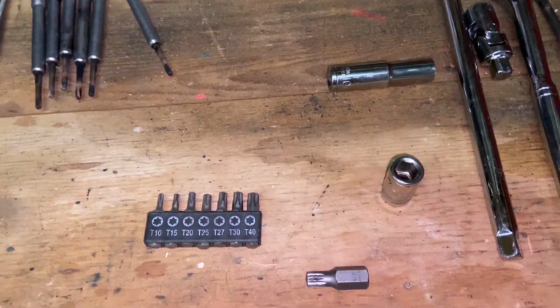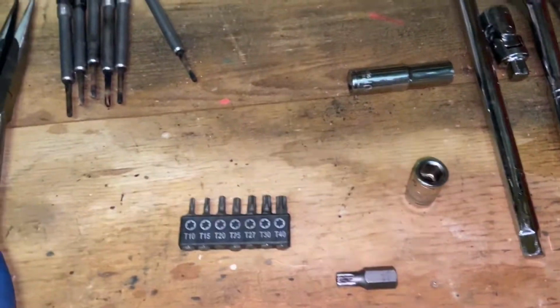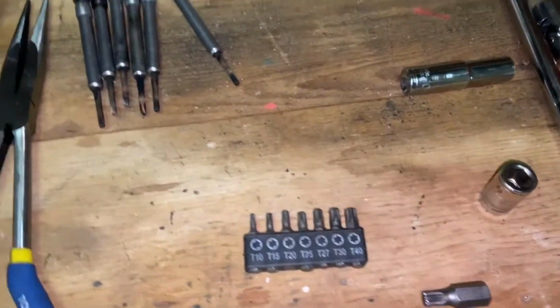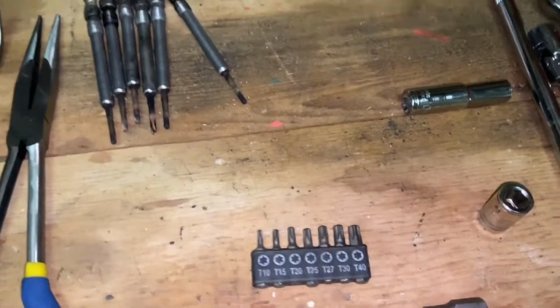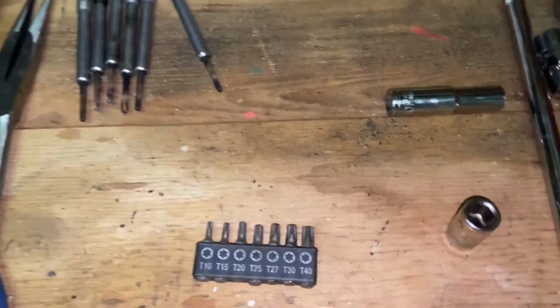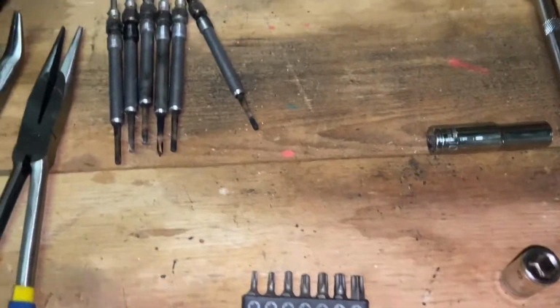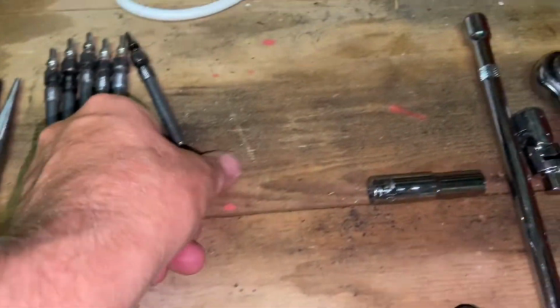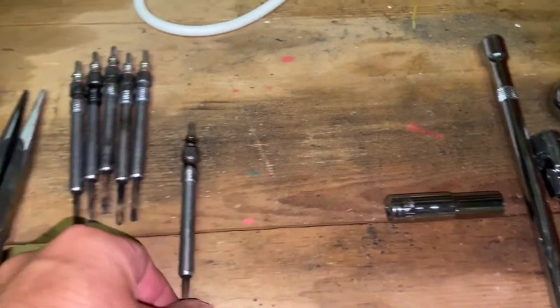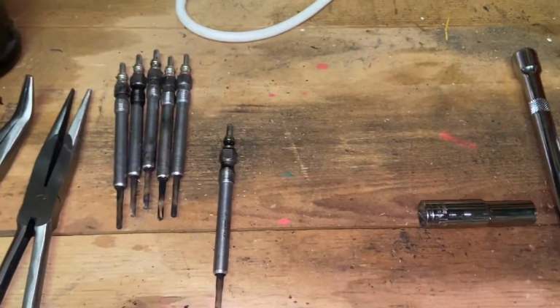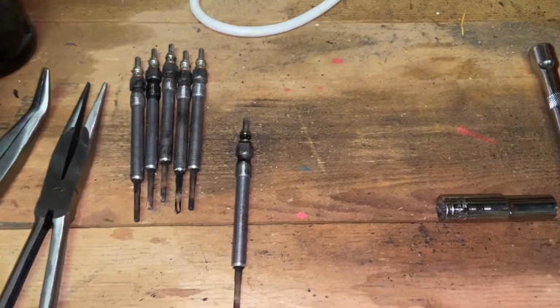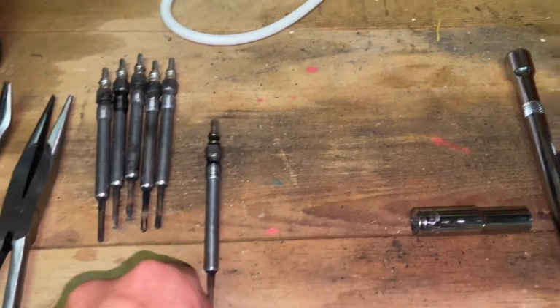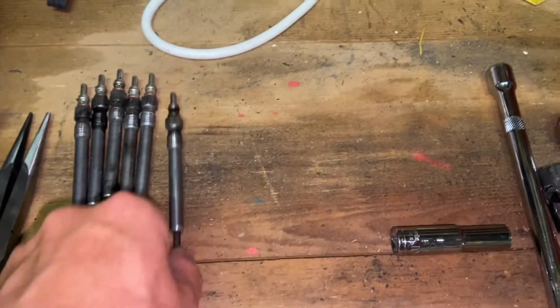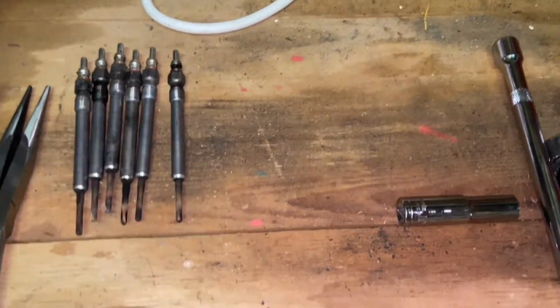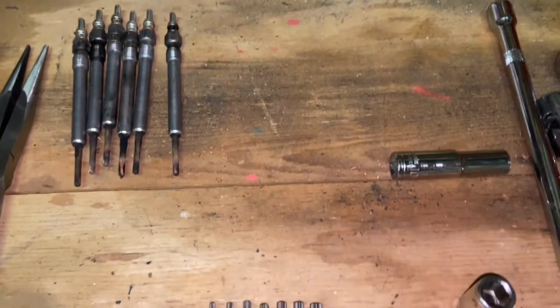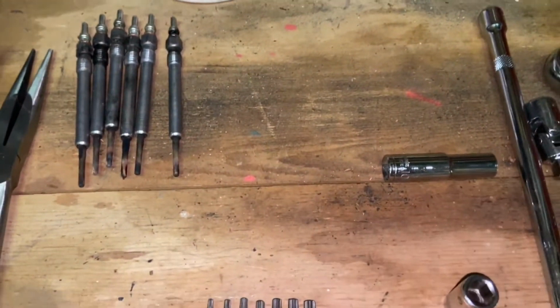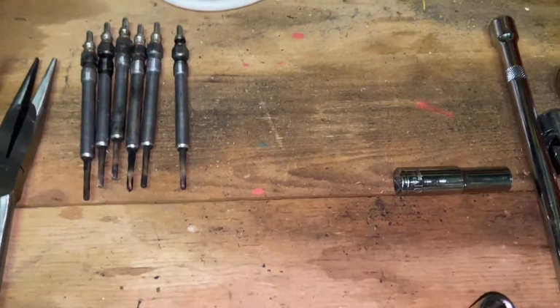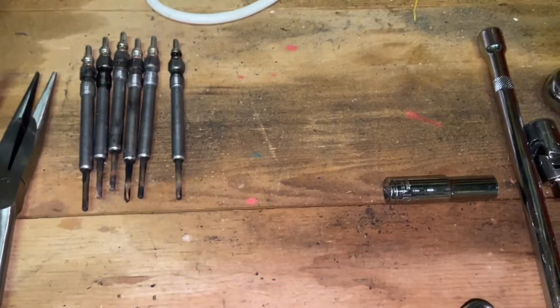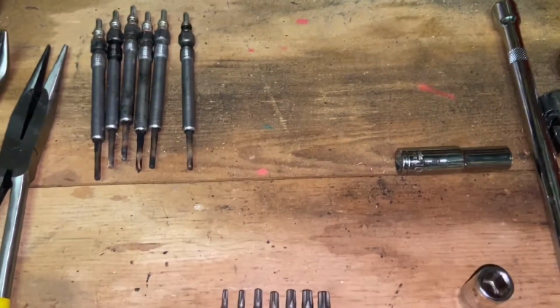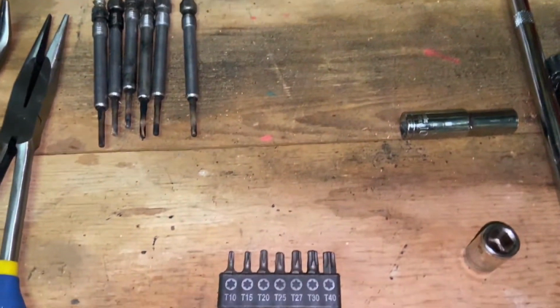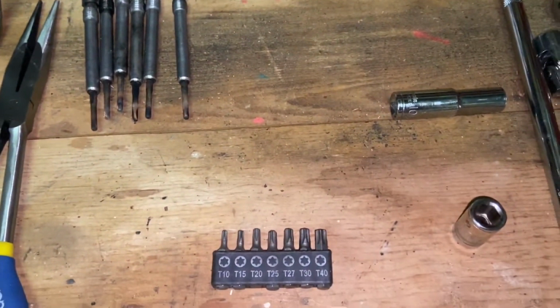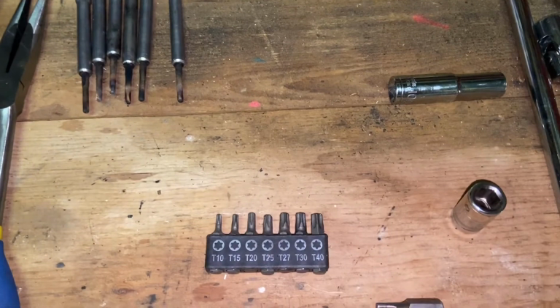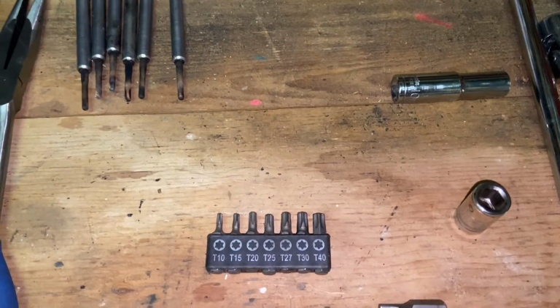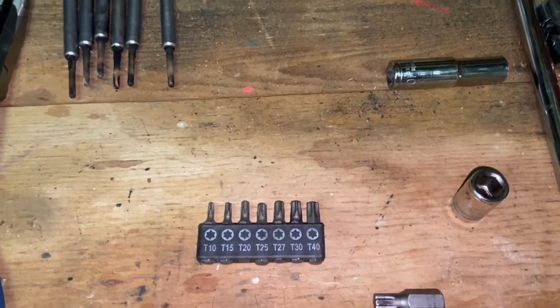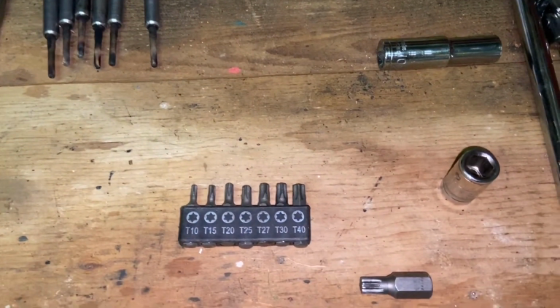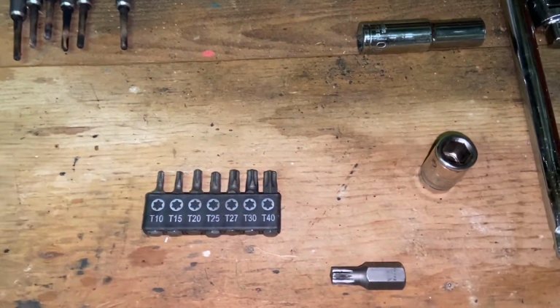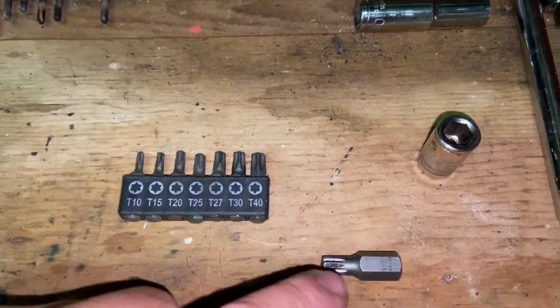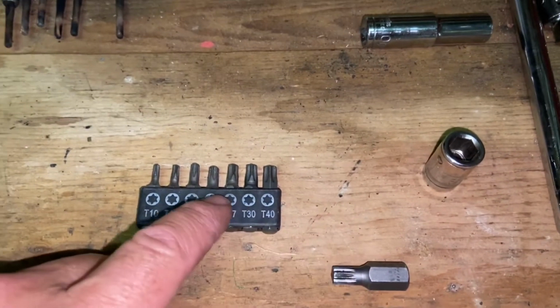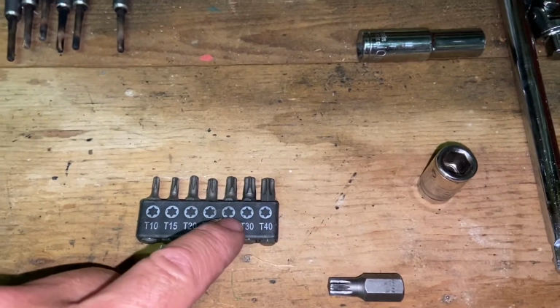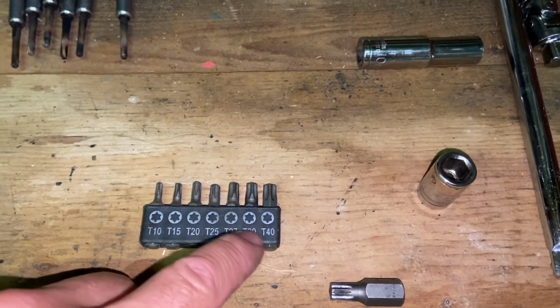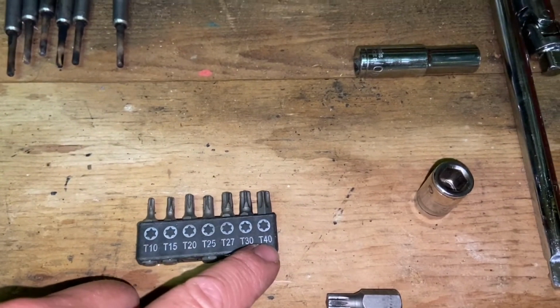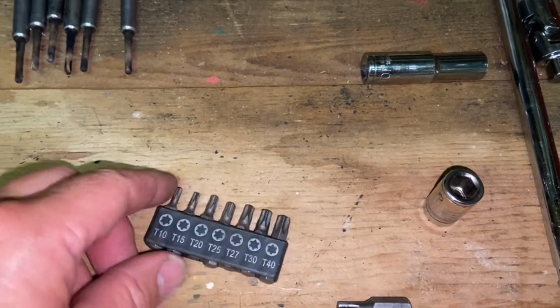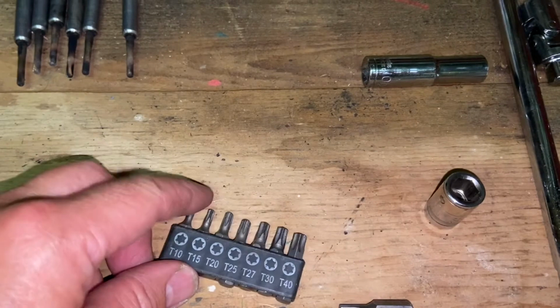This video talks through the tools you're going to need to replace your glow plugs on an Audi V6 3-litre diesel engine. I've got a 58-plate A4 convertible. I needed a T30 and a T40 Torx to remove some of the ancillary equipment at the top of the engine.